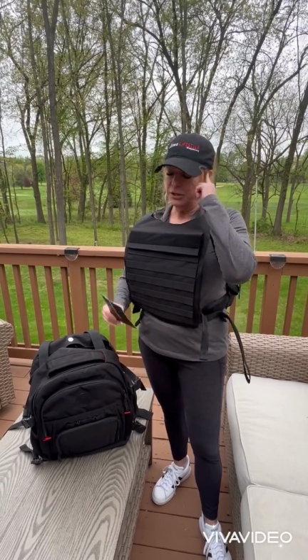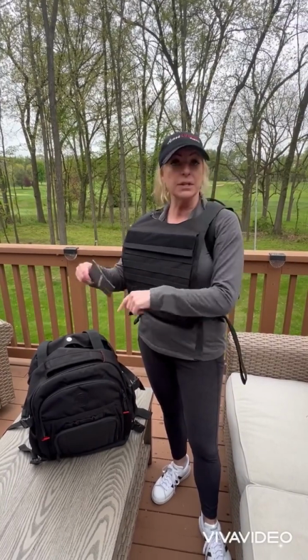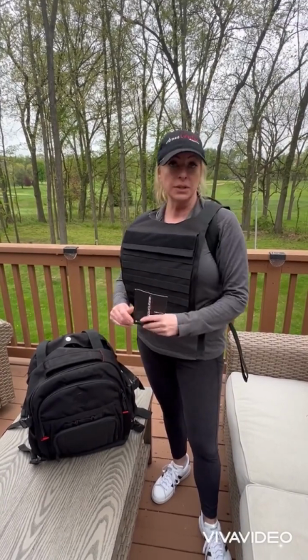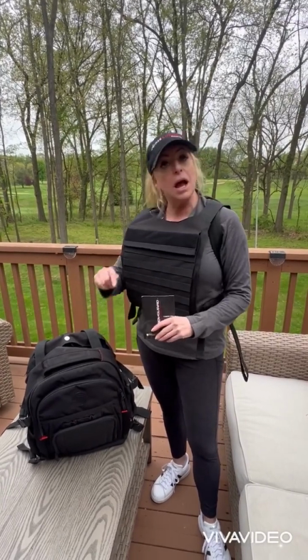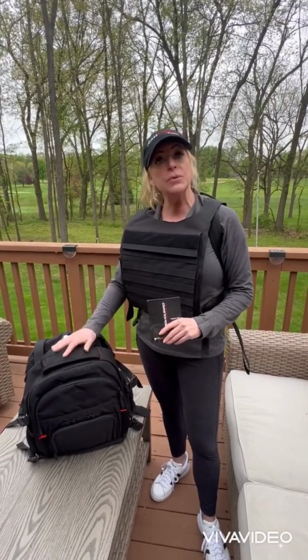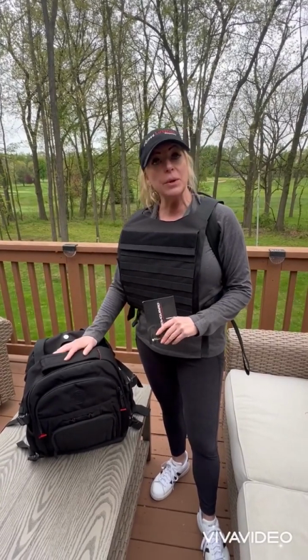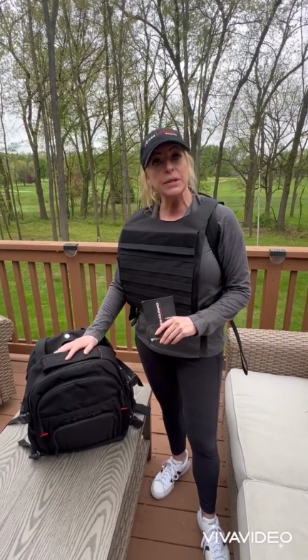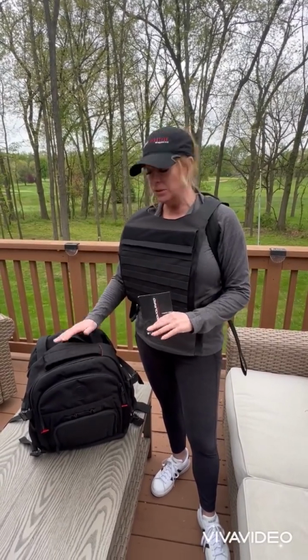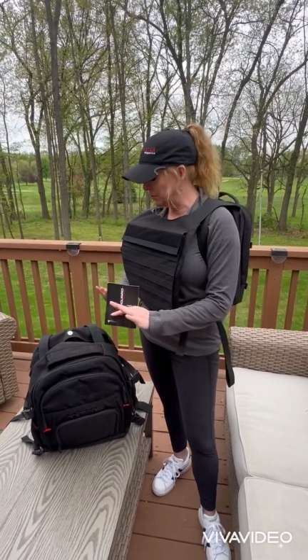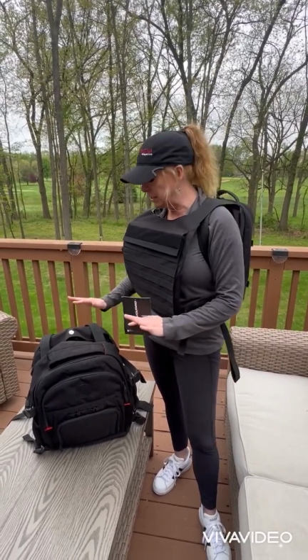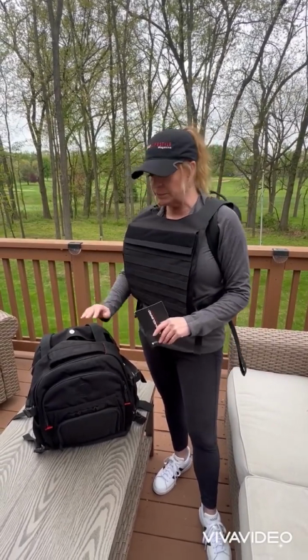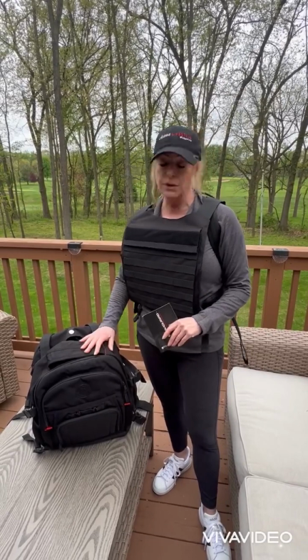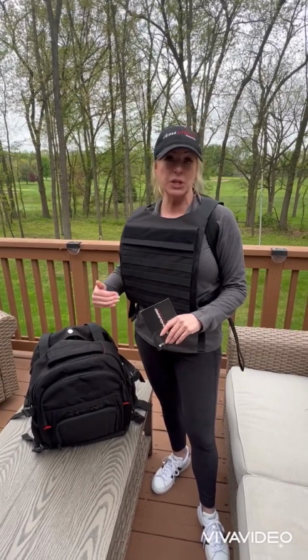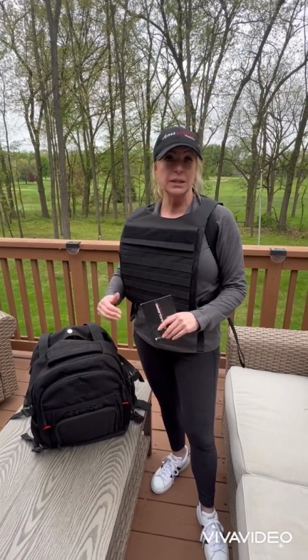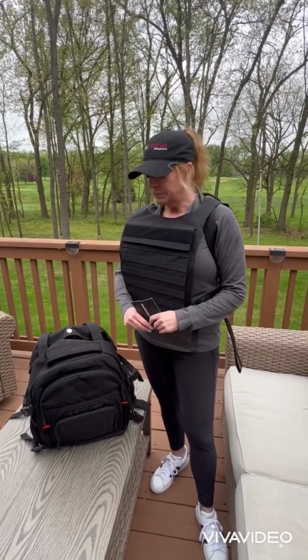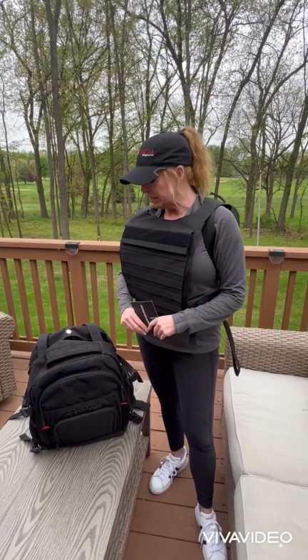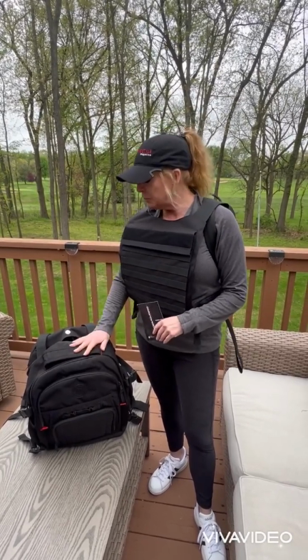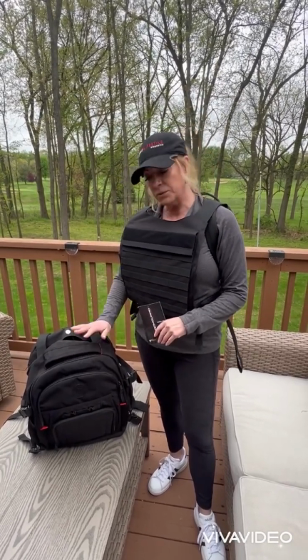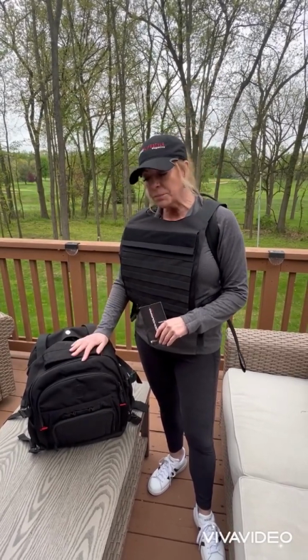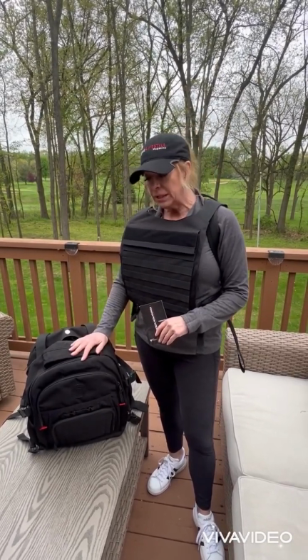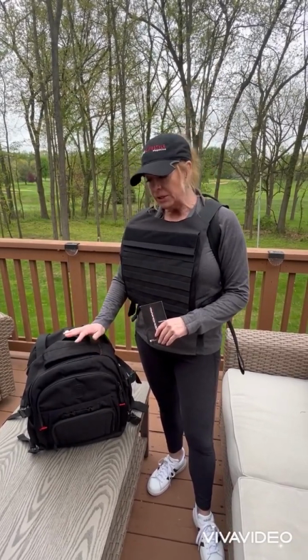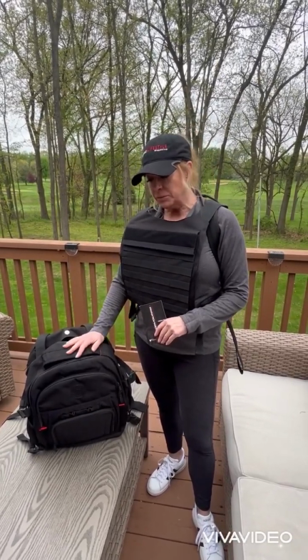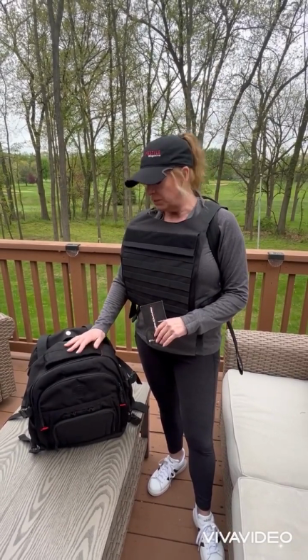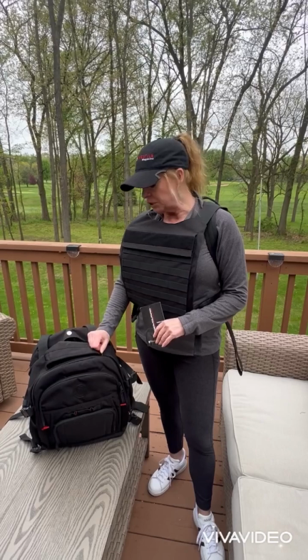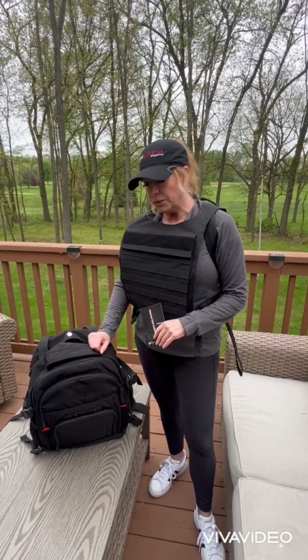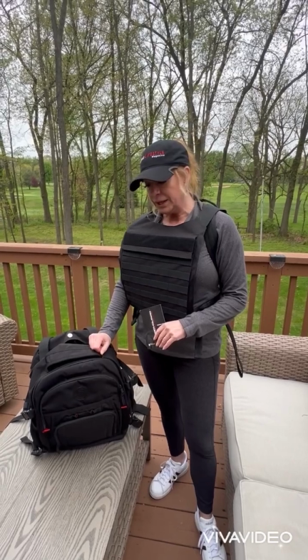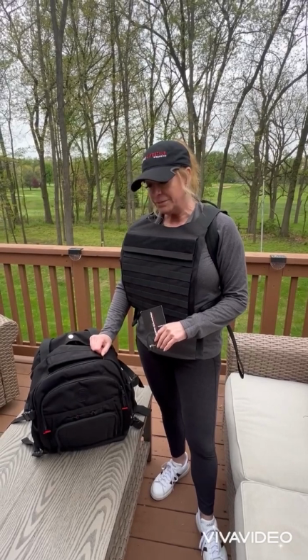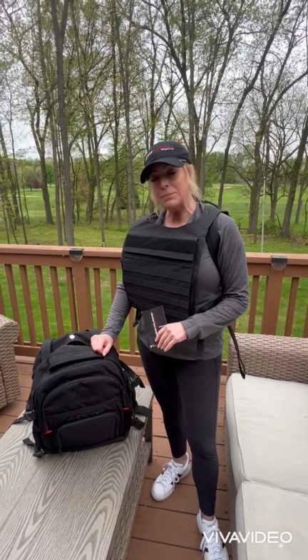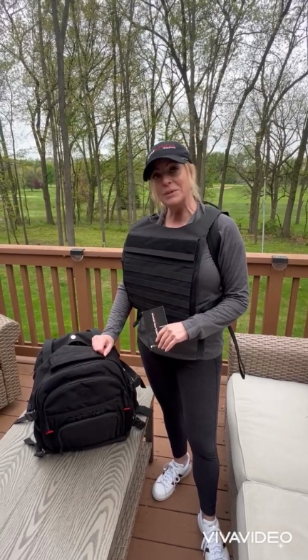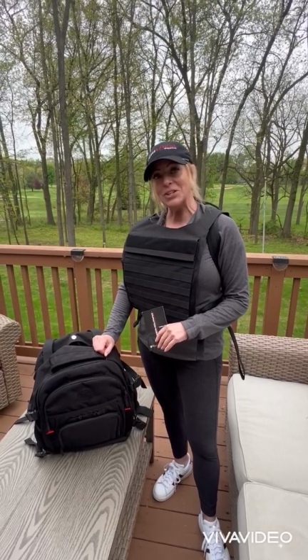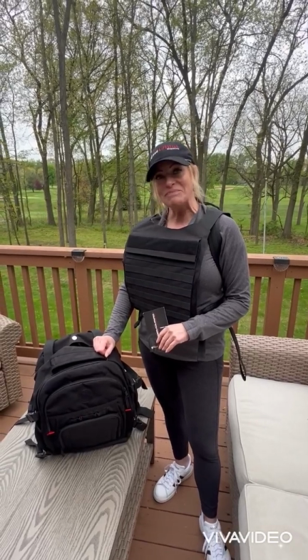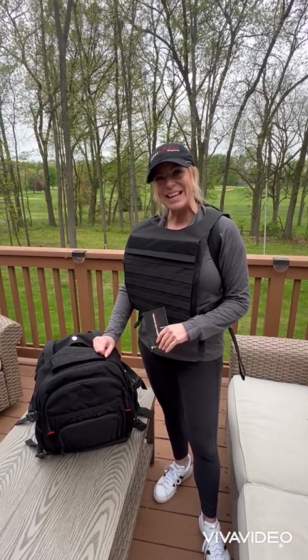The Guns.com review is on the website there too. You can order the different ones and check them out. They also have a jacket. Very impressed — great company, great stuff, they've been great to work with. Keep an eye on them and check them out. Thanks.